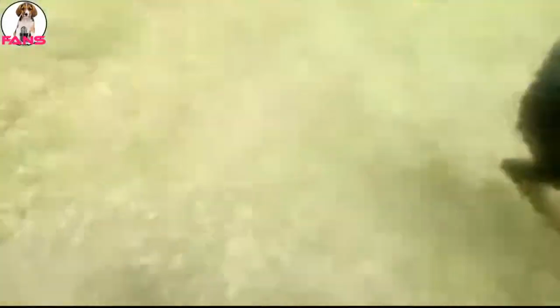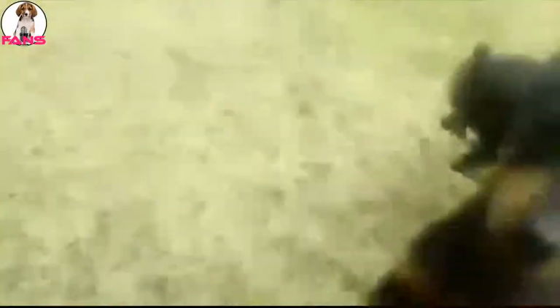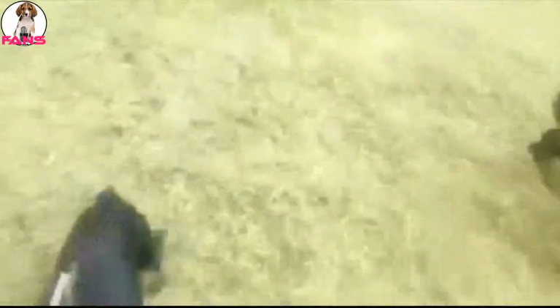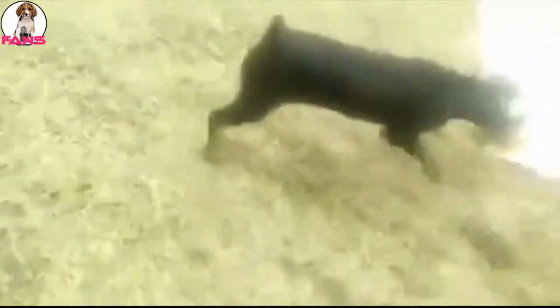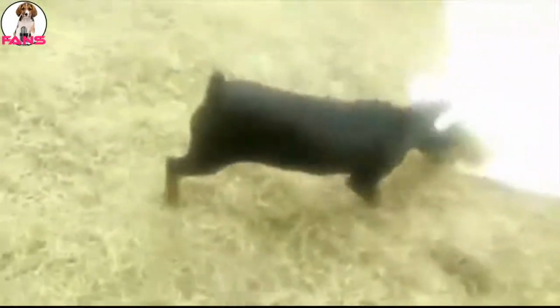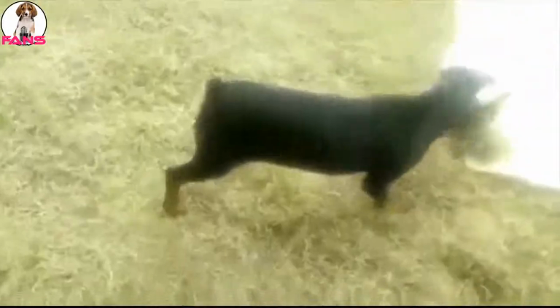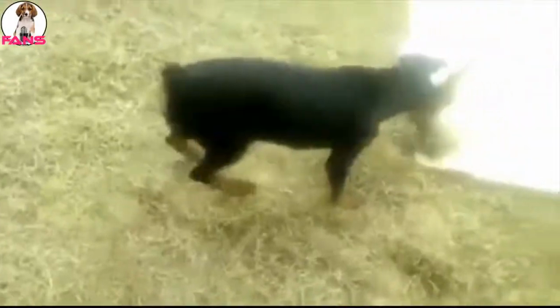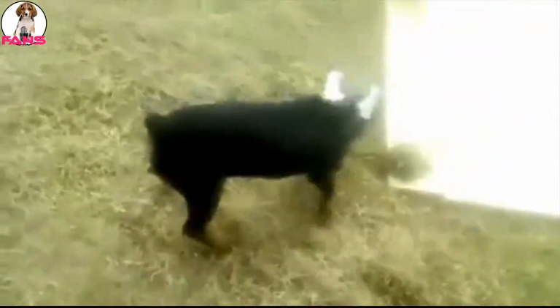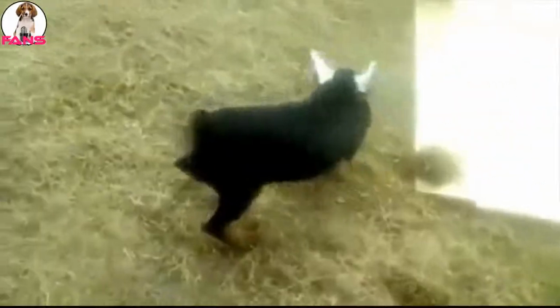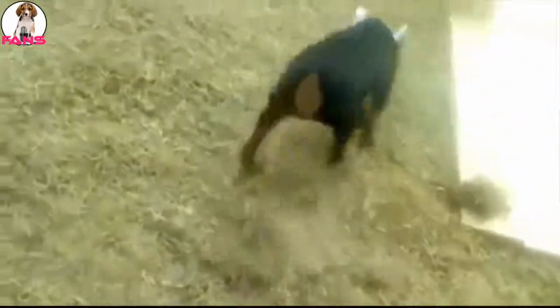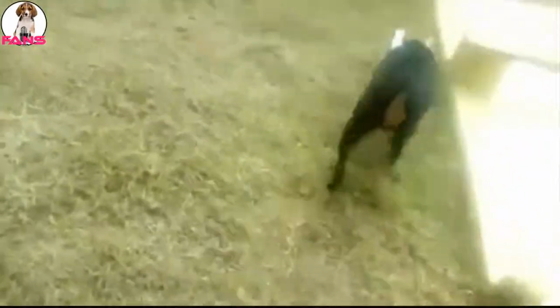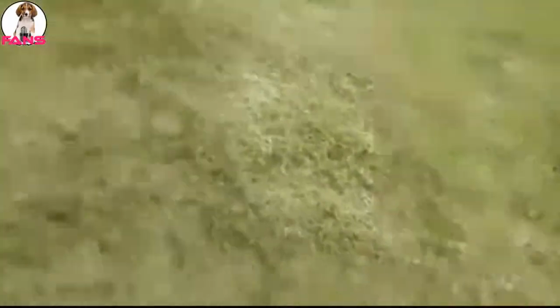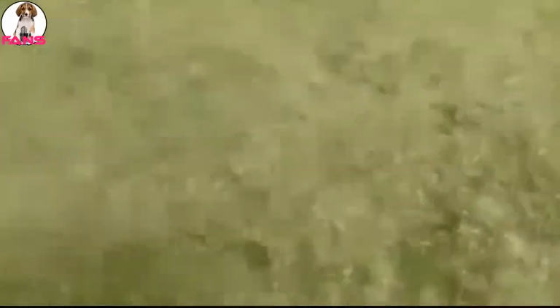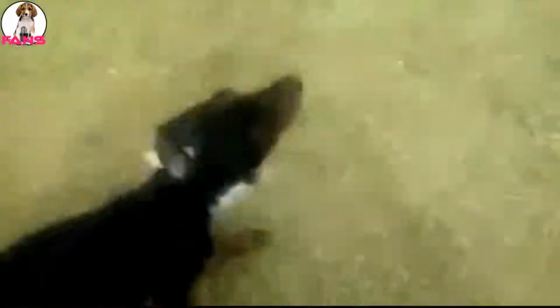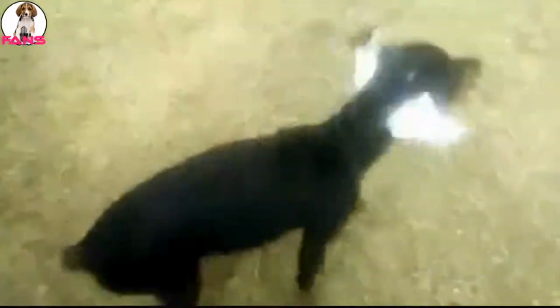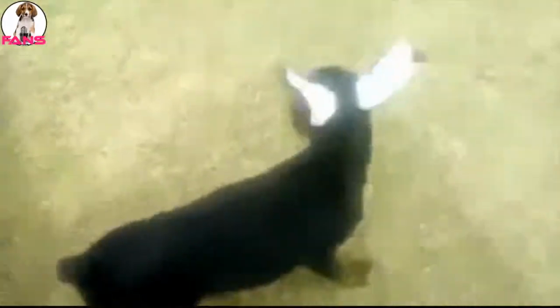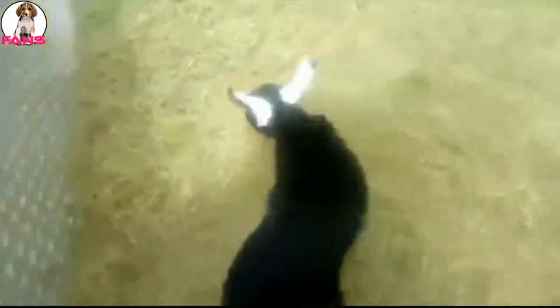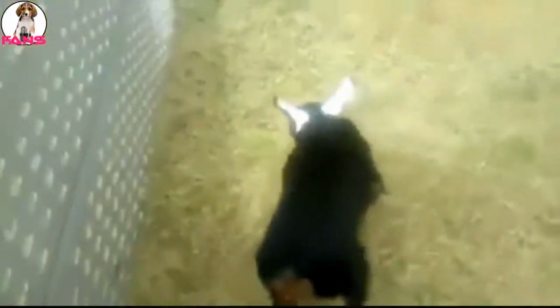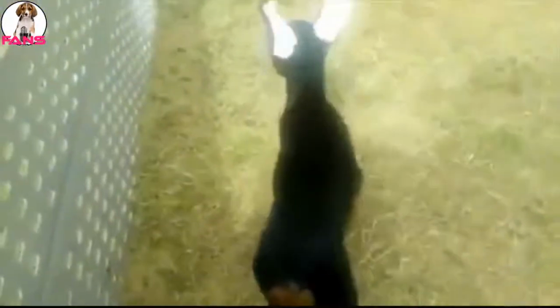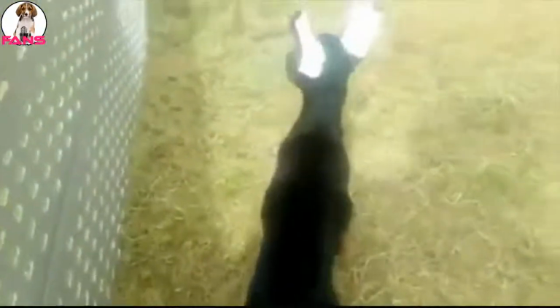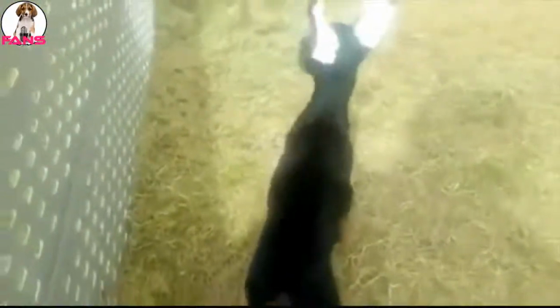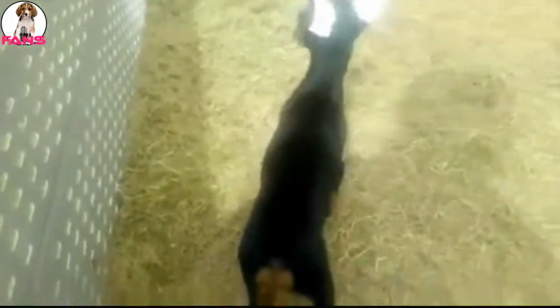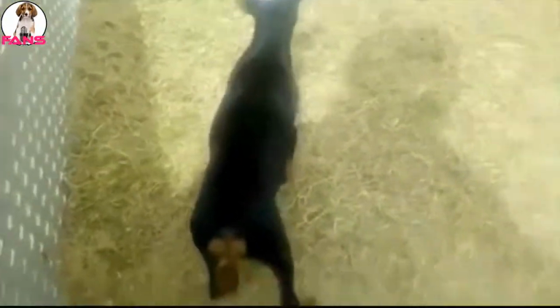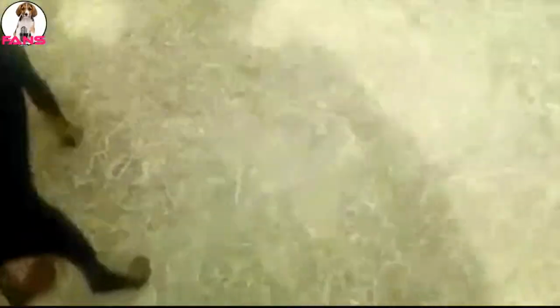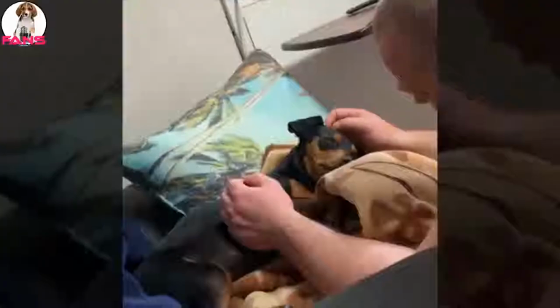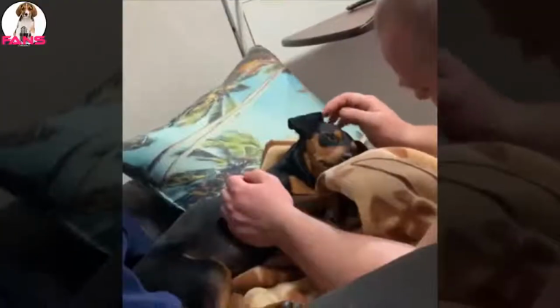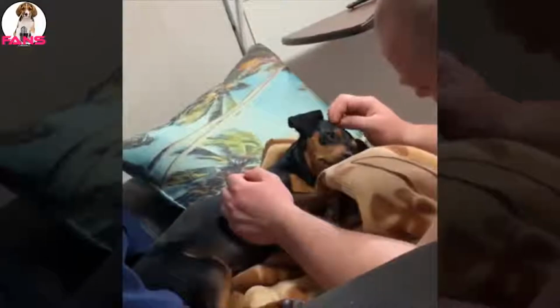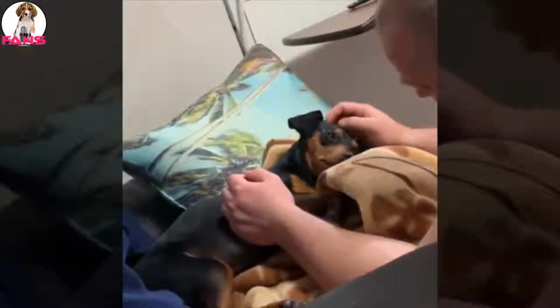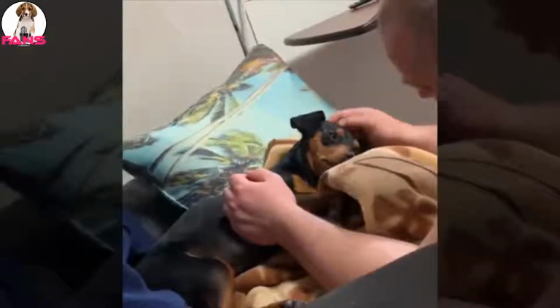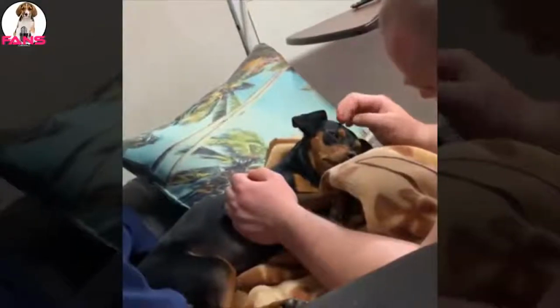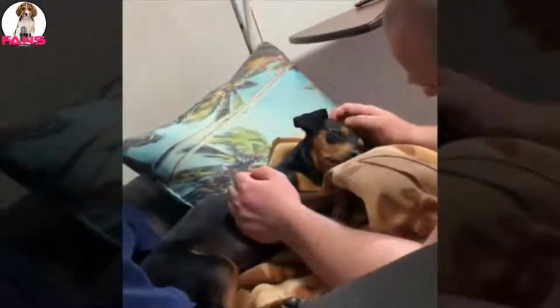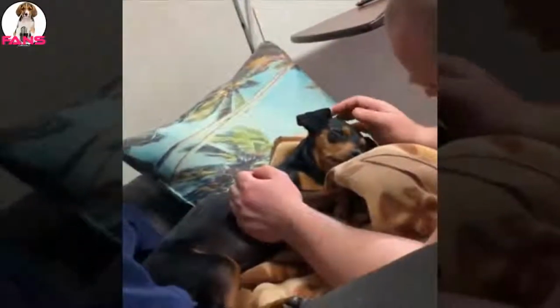Treats can be an important aid in training, but giving too many can cause obesity. Learn about which human foods are safe for dogs and which are not. Check with your vet if you have any concerns about your dog's weight gain.